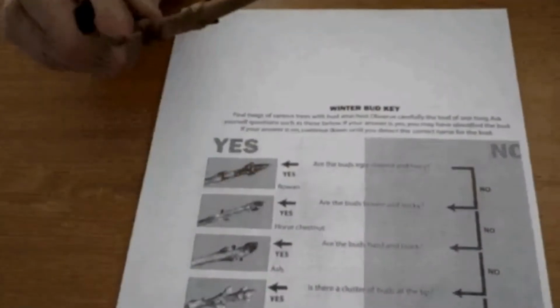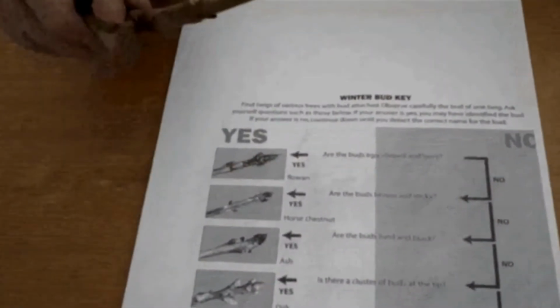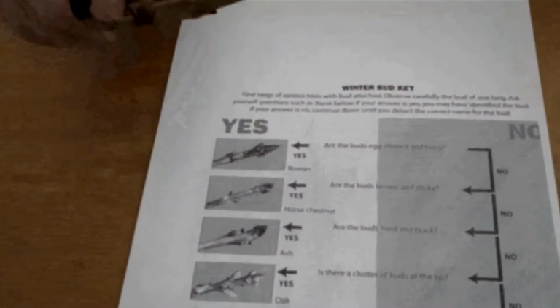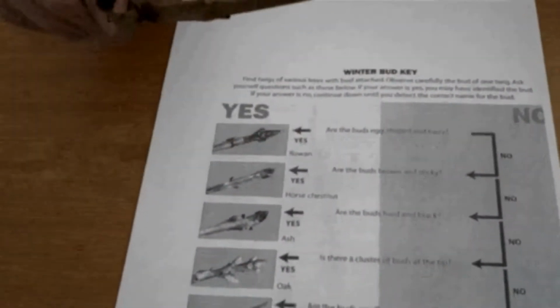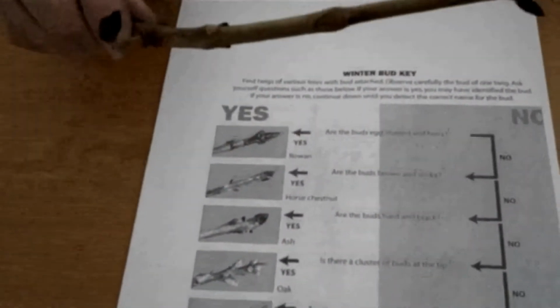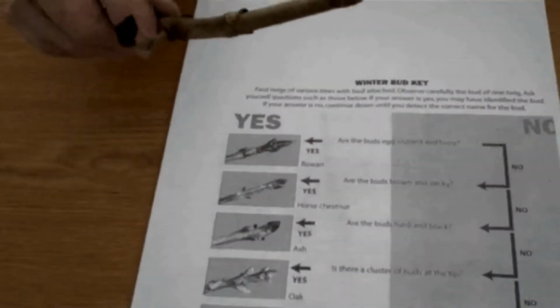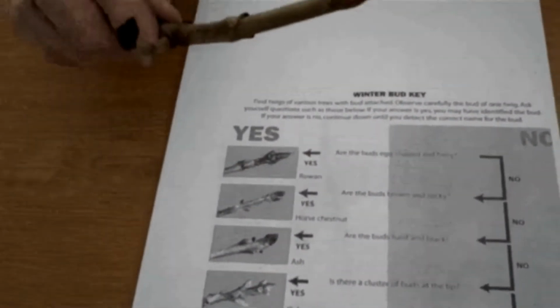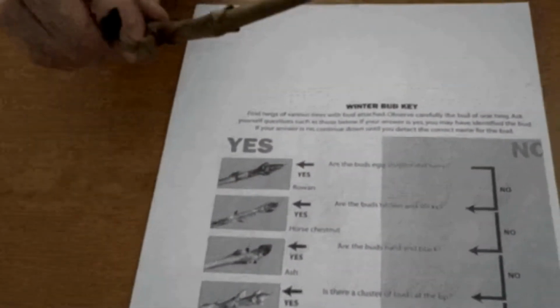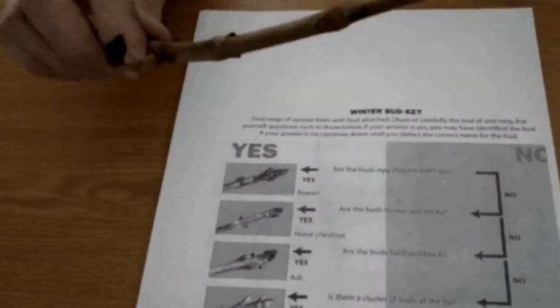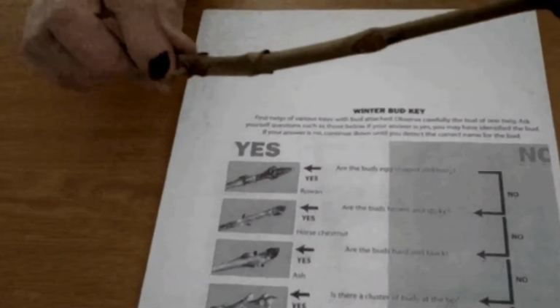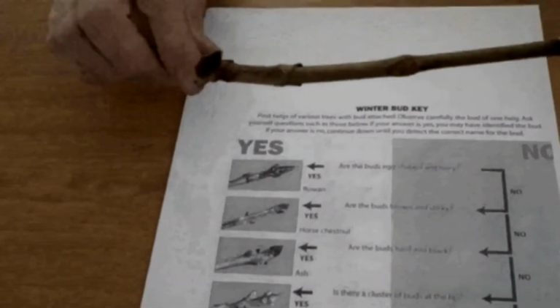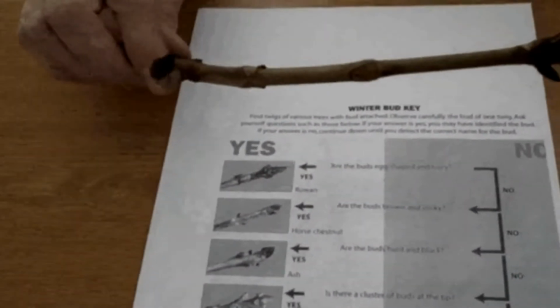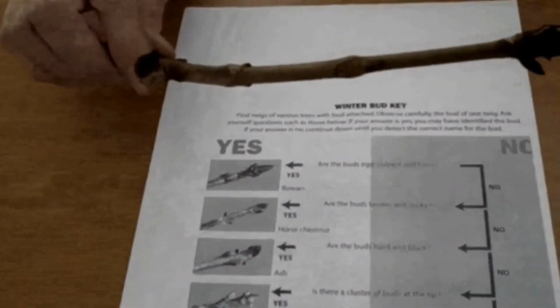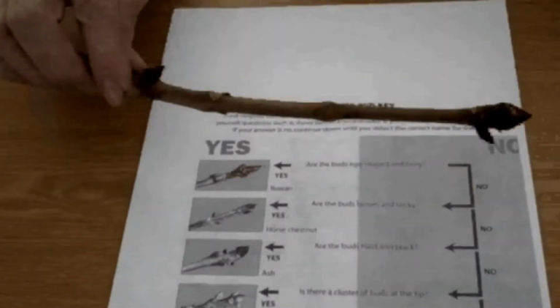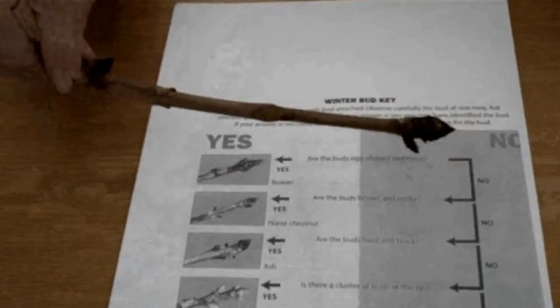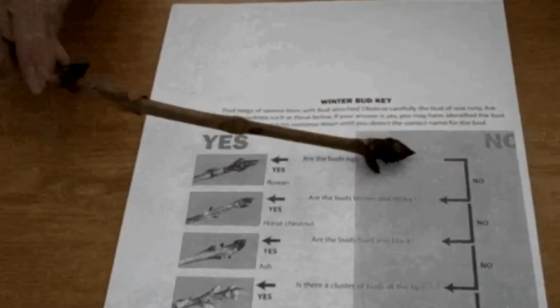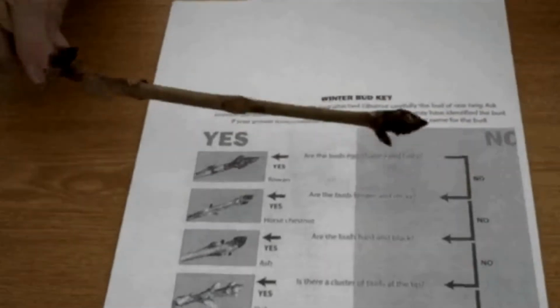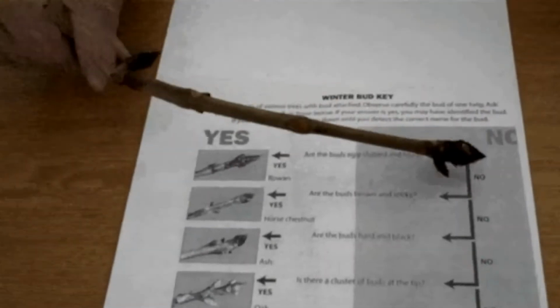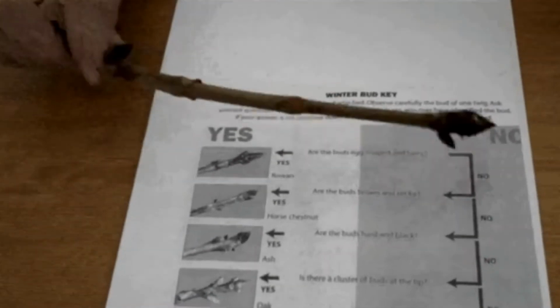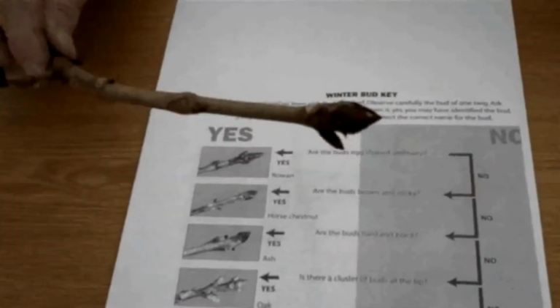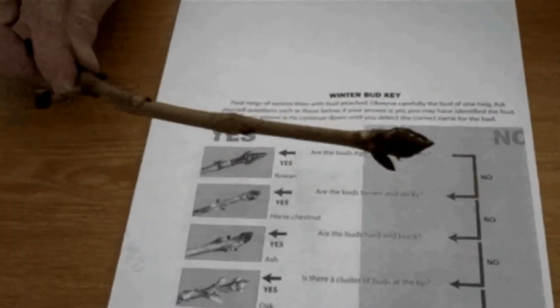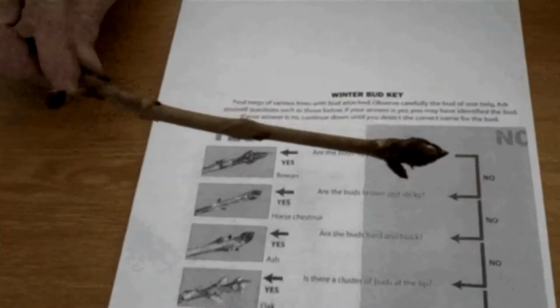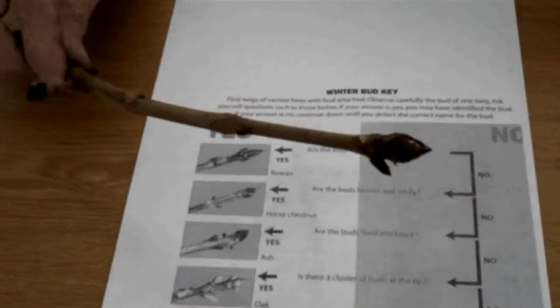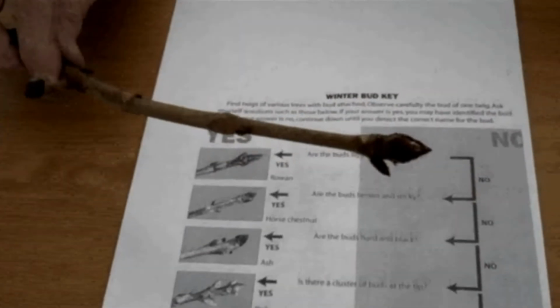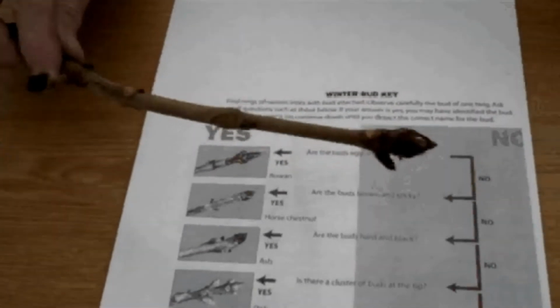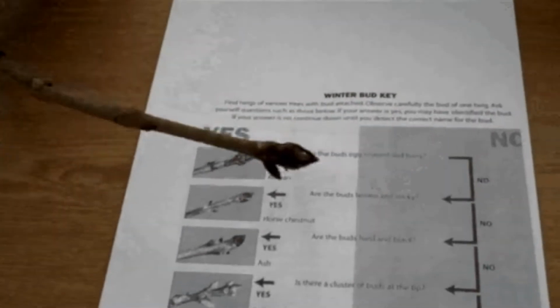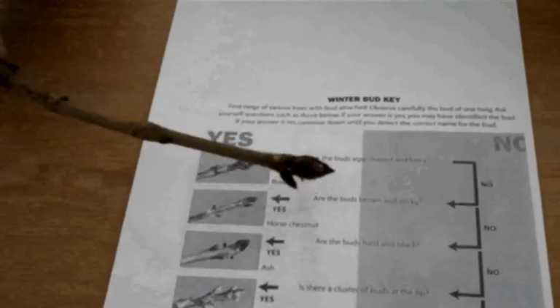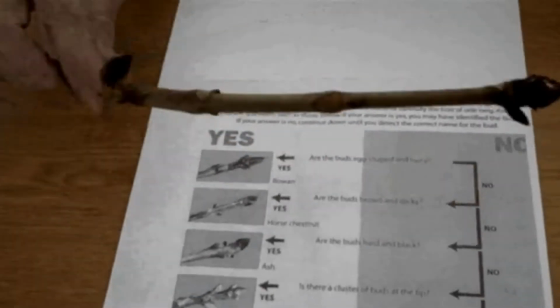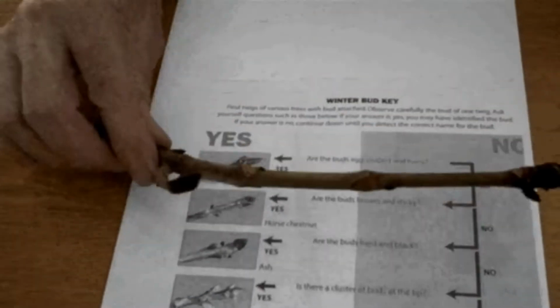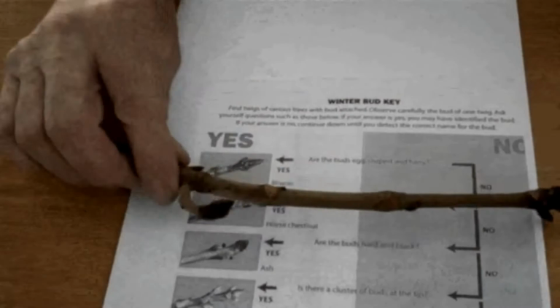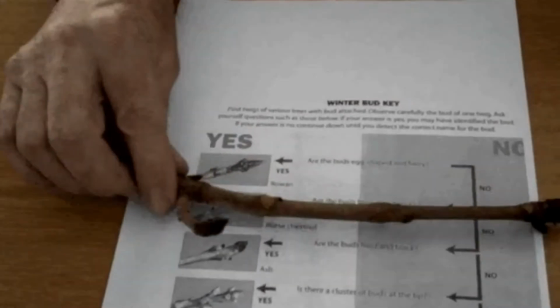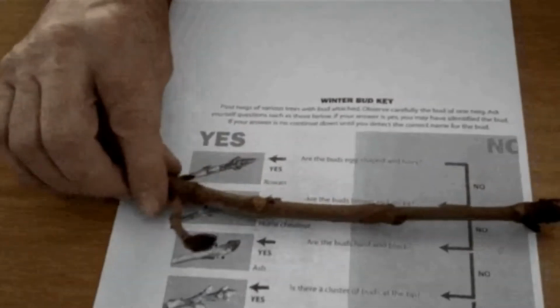Next, they have to sort them using a key. Are the buds egg shaped and hairy? No. Are the buds brown and sticky? Yes. Horse chestnut.